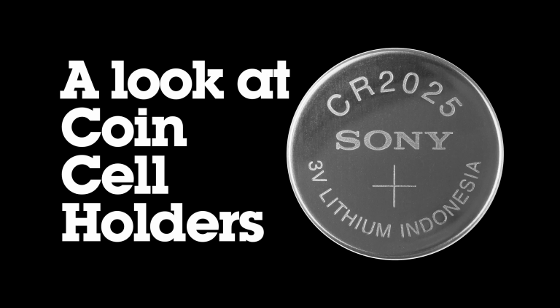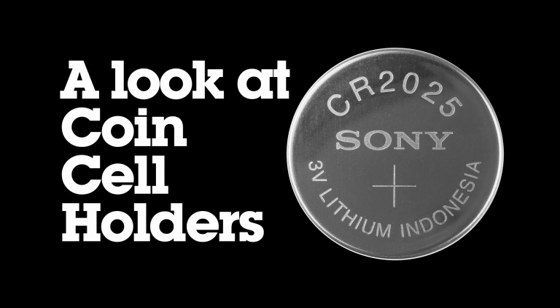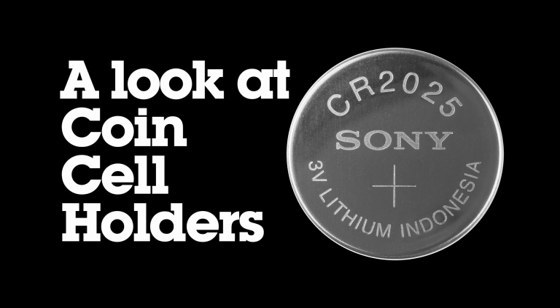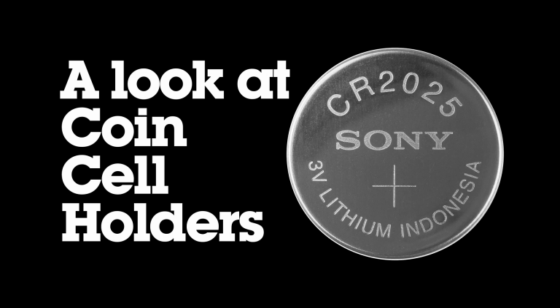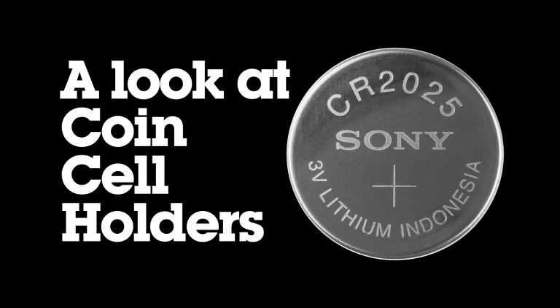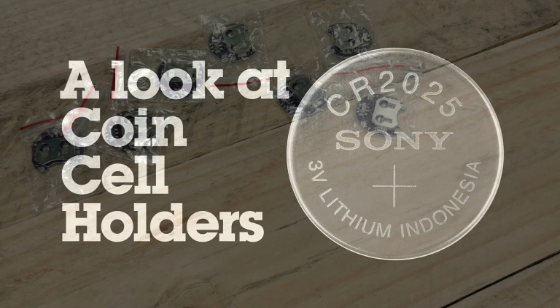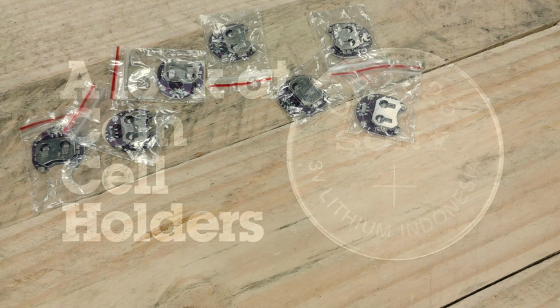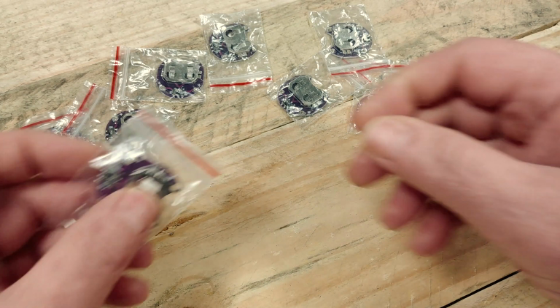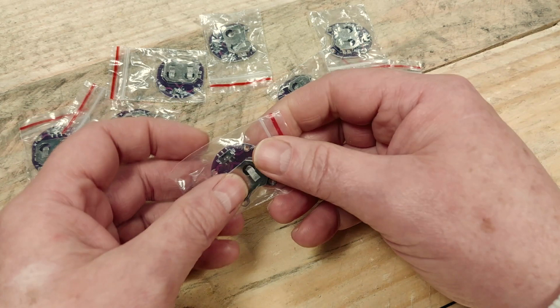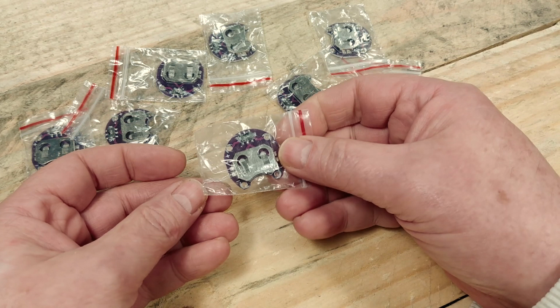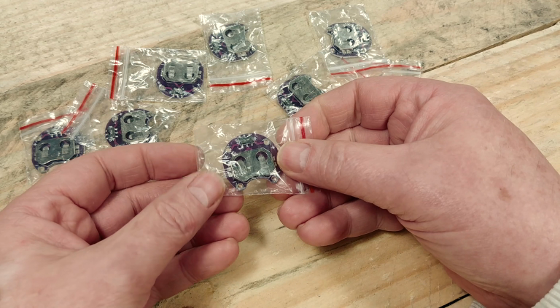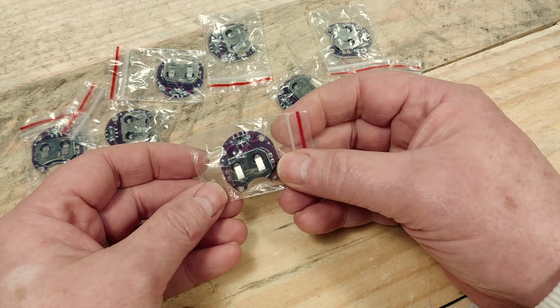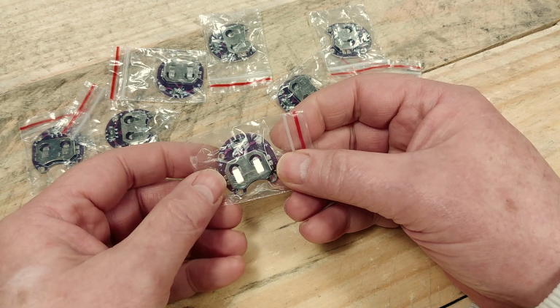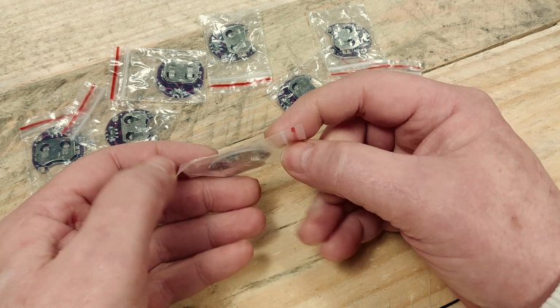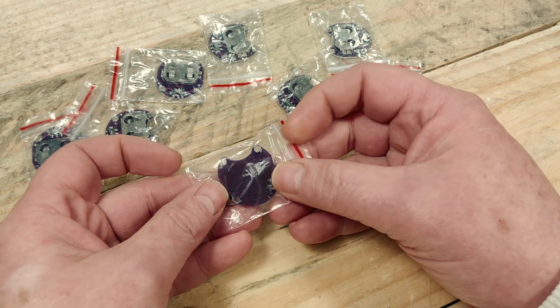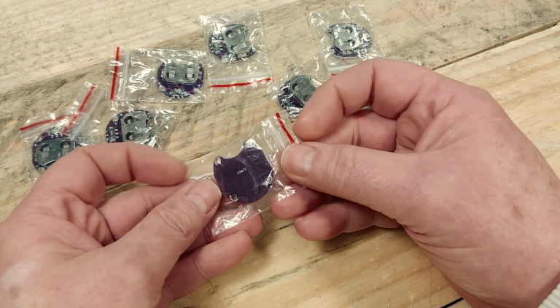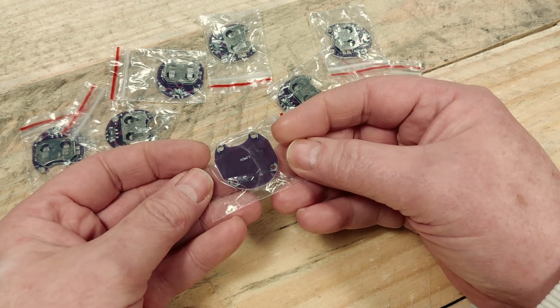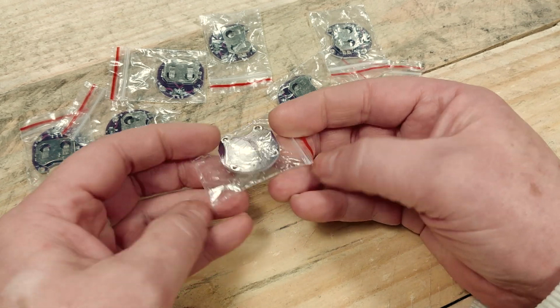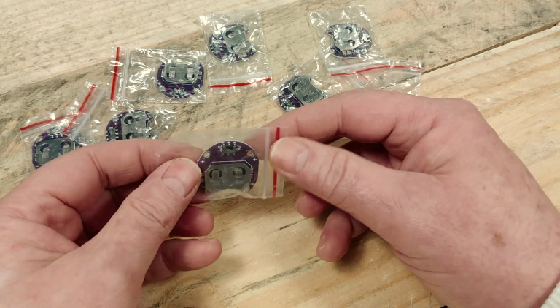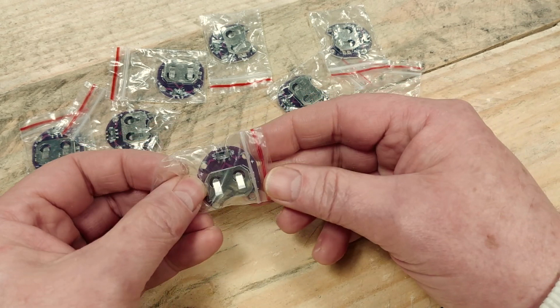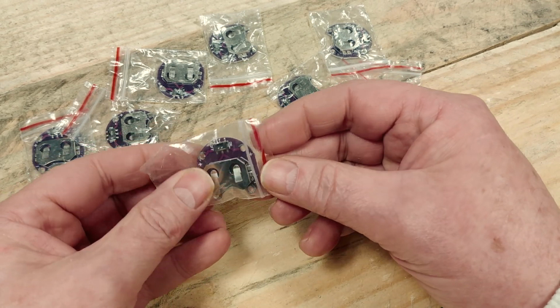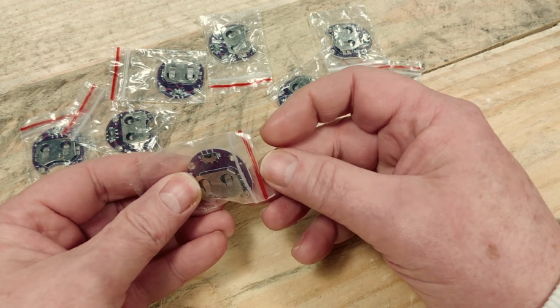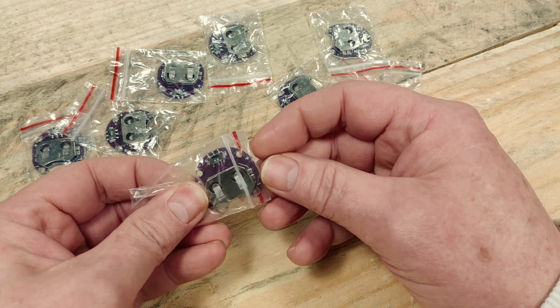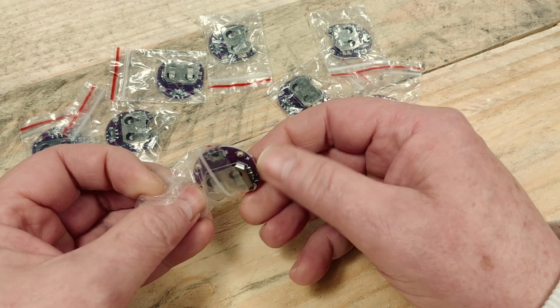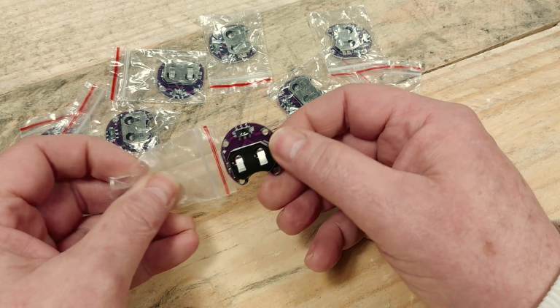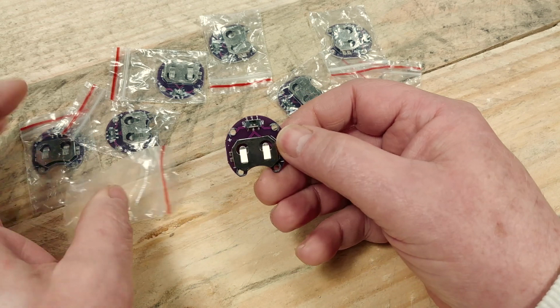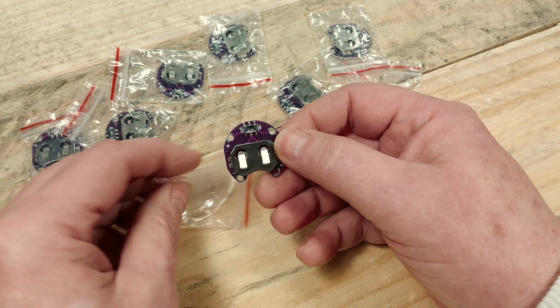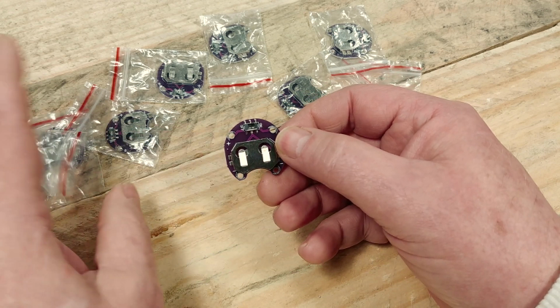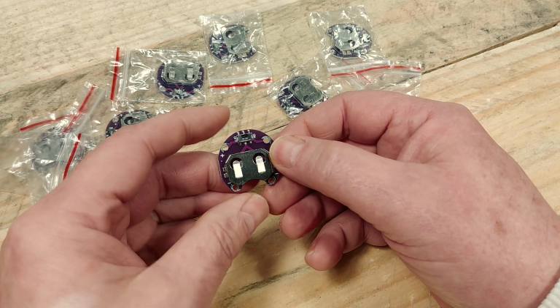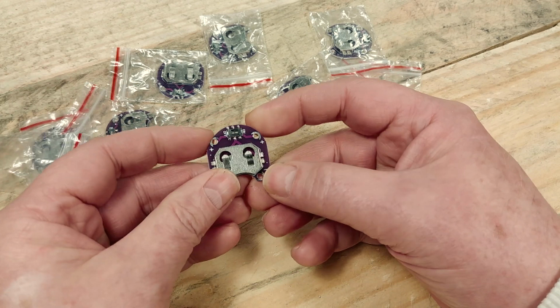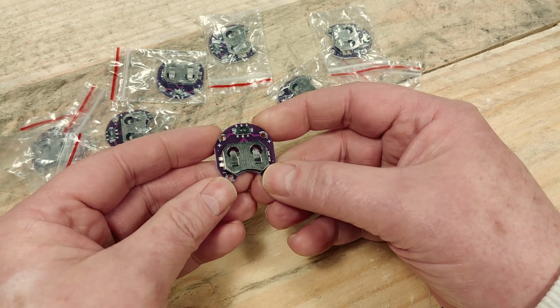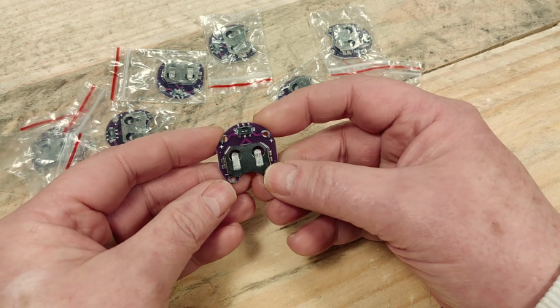Hi everyone, welcome back to the channel. Today we're going to be looking at these little purple coin cell holders which hold a 3 volt battery, and coincidentally a 3 volt battery is the perfect amount of electricity to light up a single white LED.